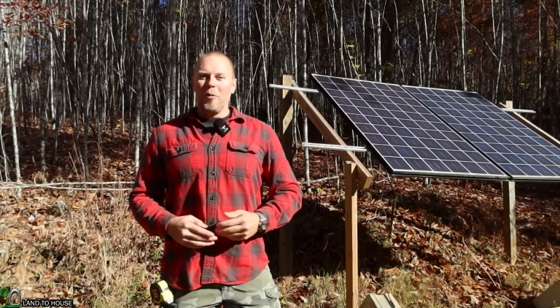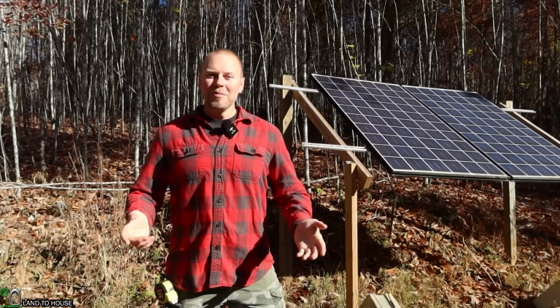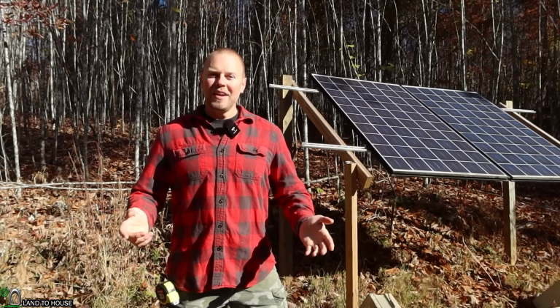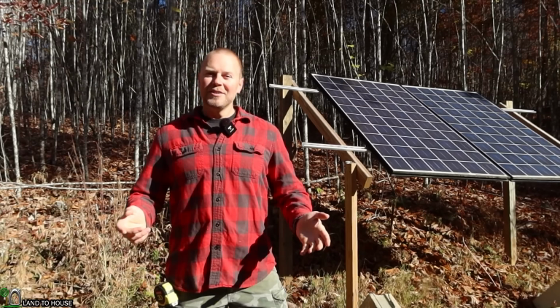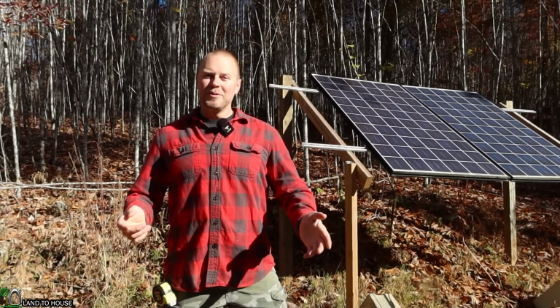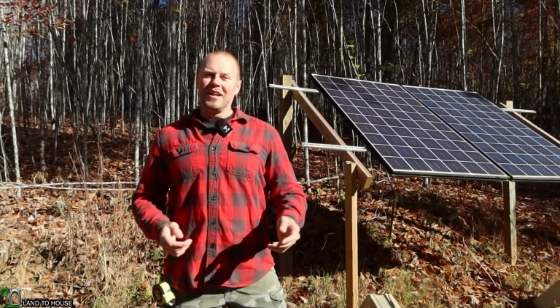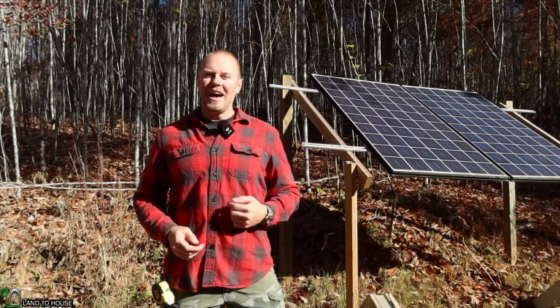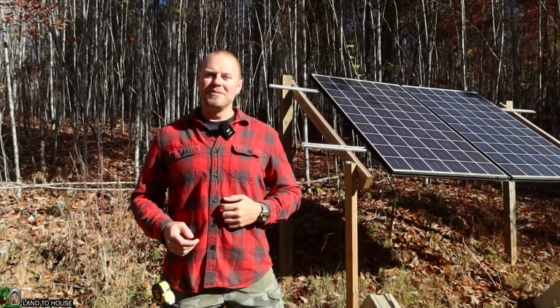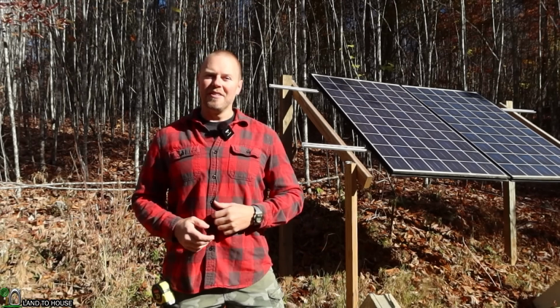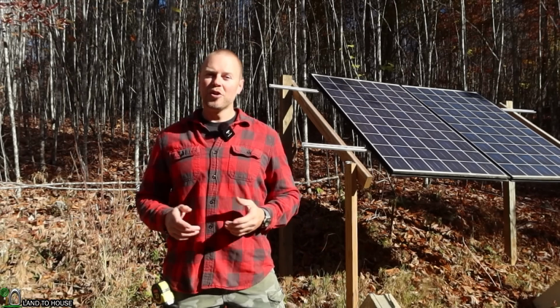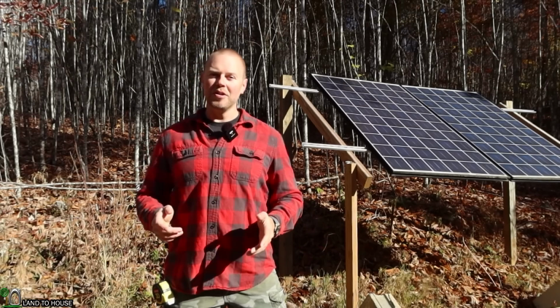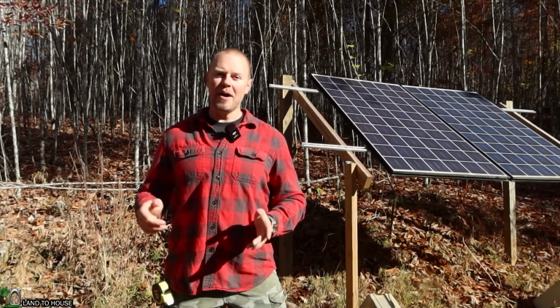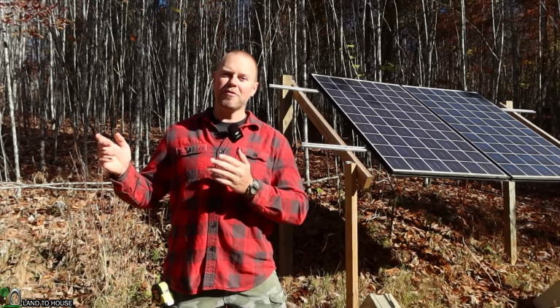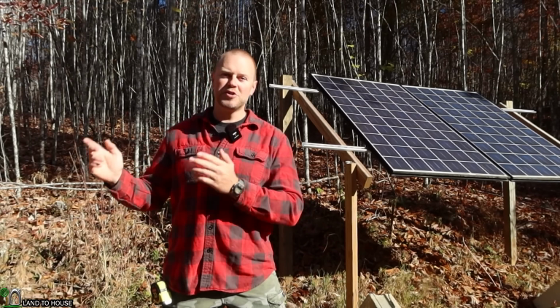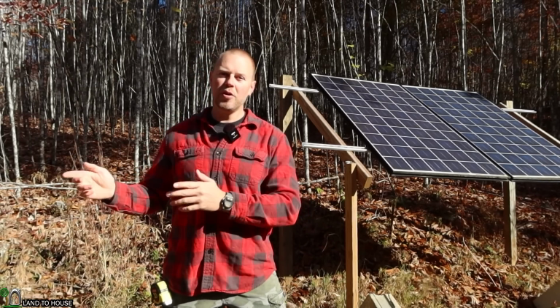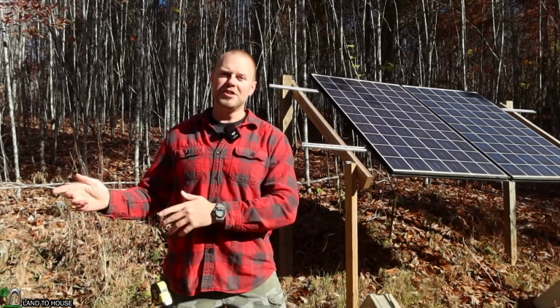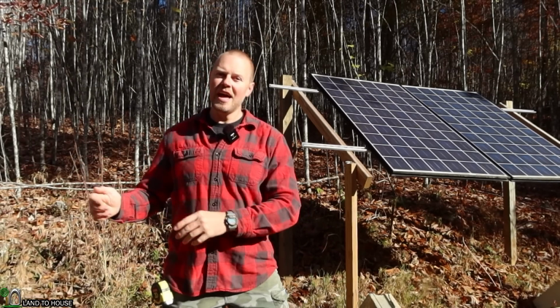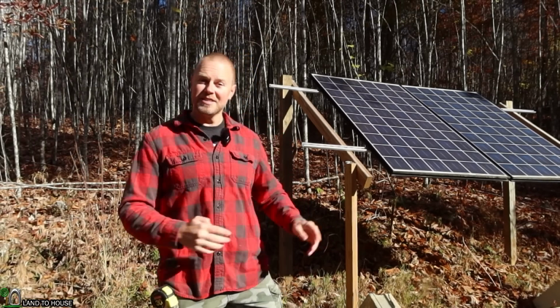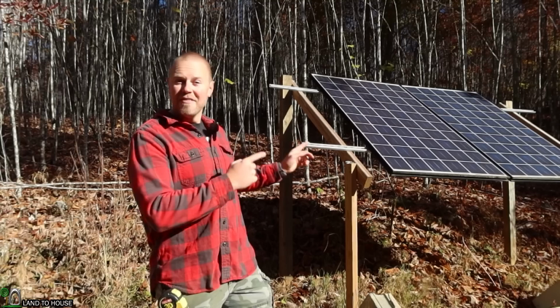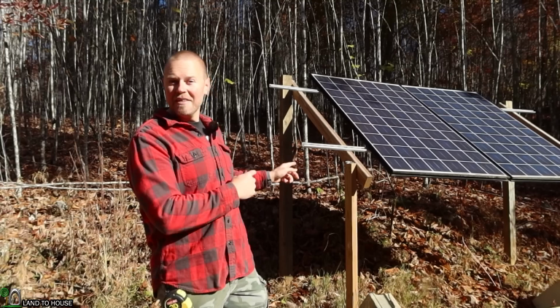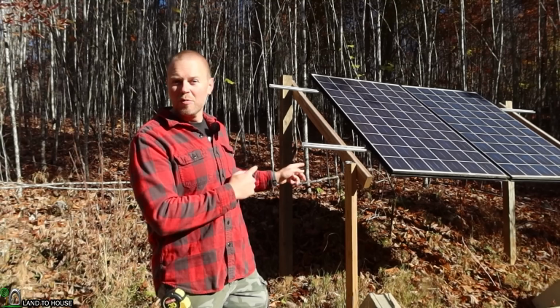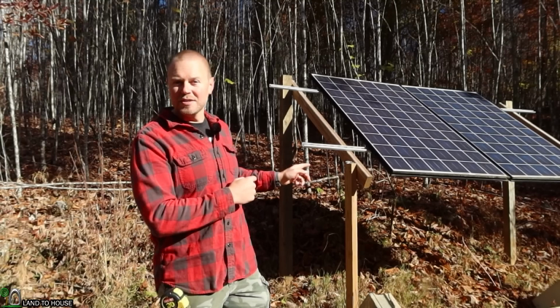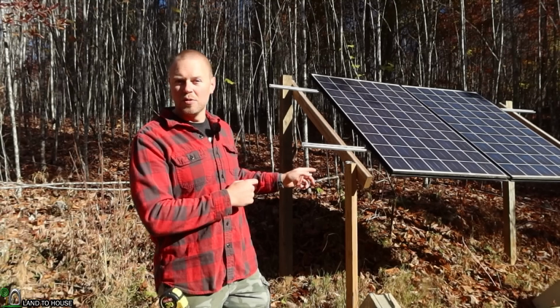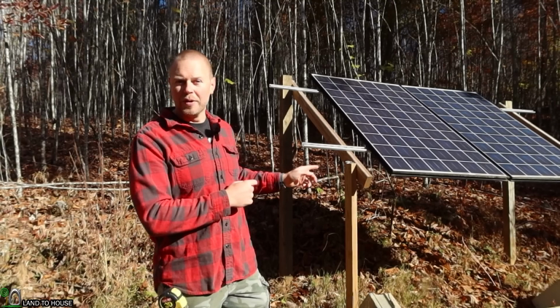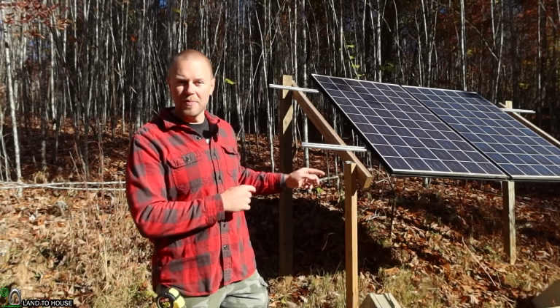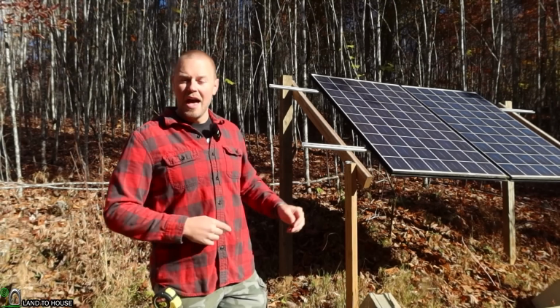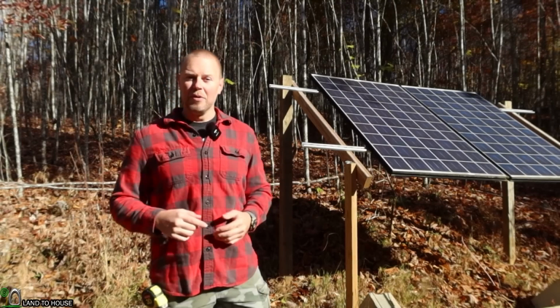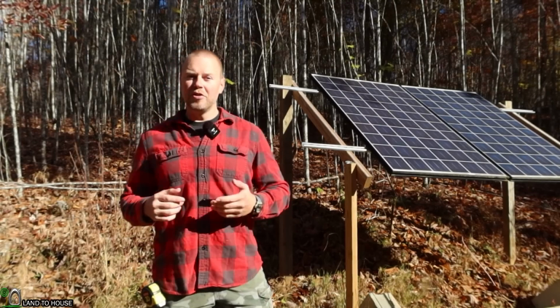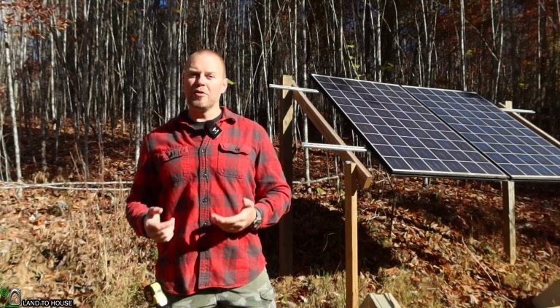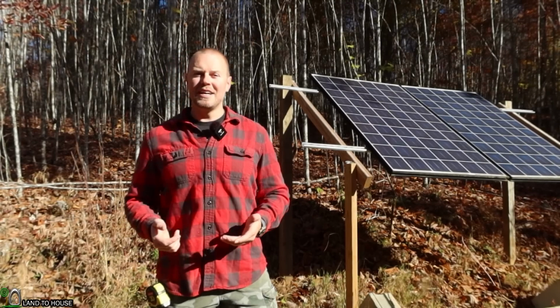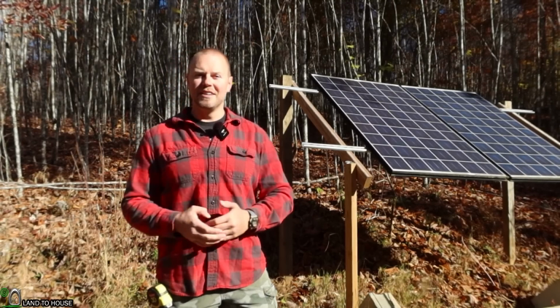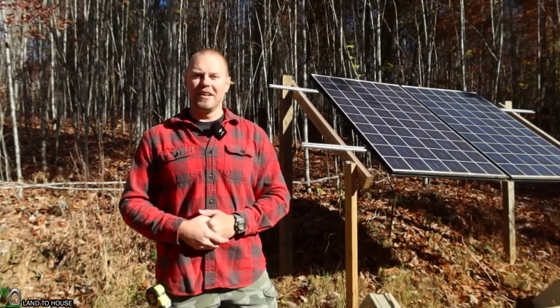Welcome to the Landahouse YouTube channel. I'm Seth. Currently, my off-grid studio and shed has 500 watts of solar going to it, and I'm looking to increase that significantly.